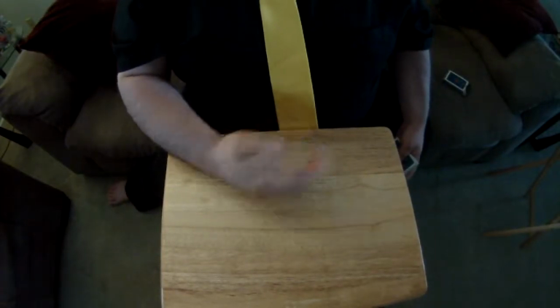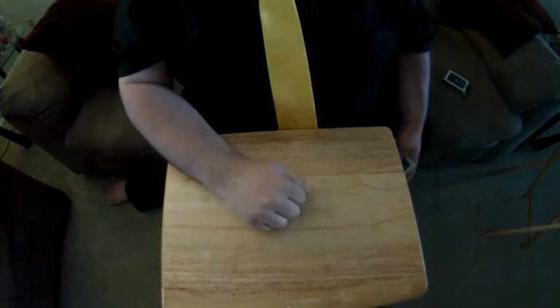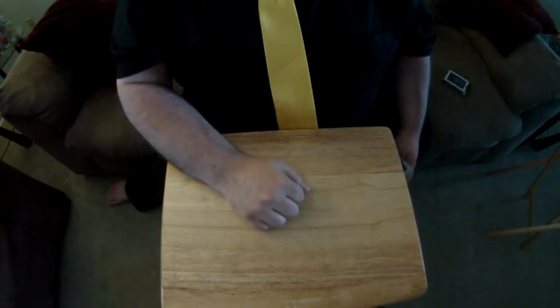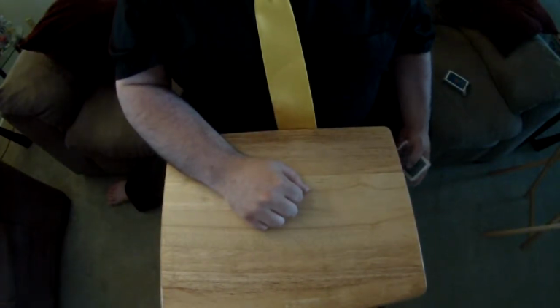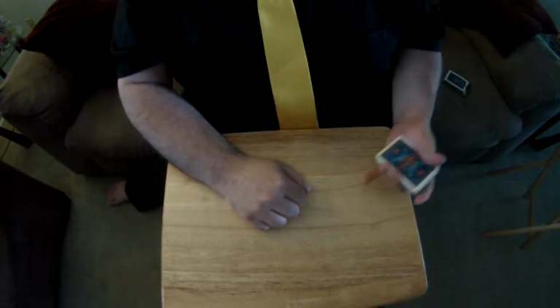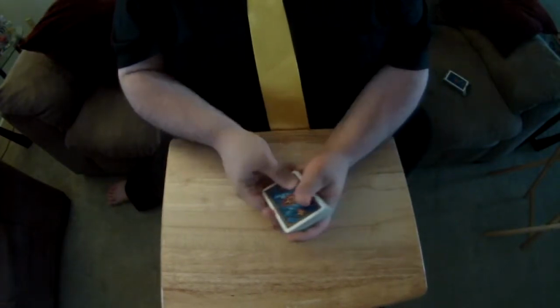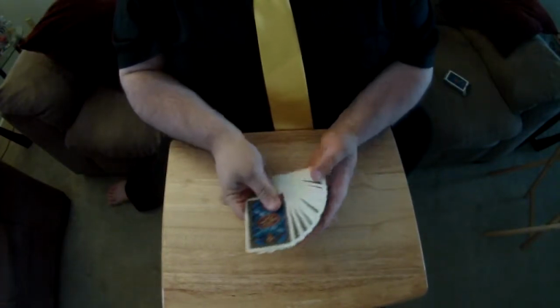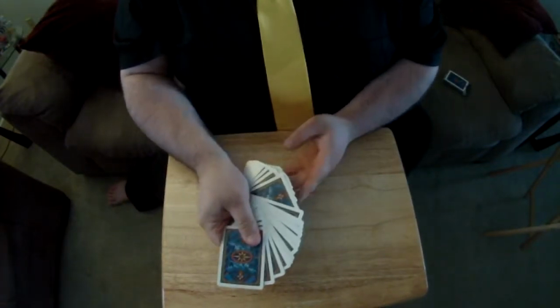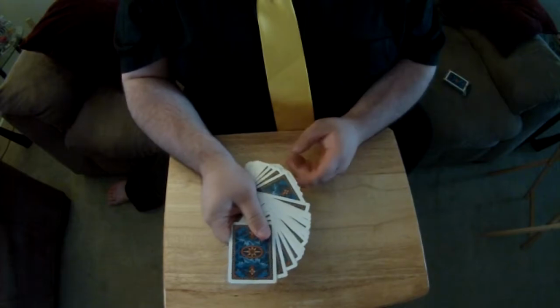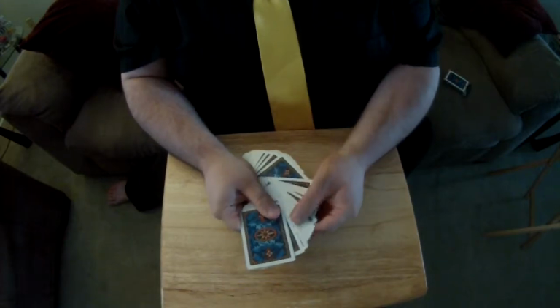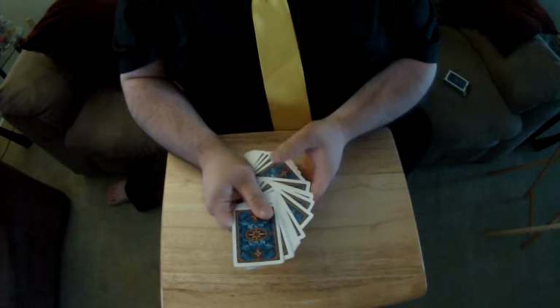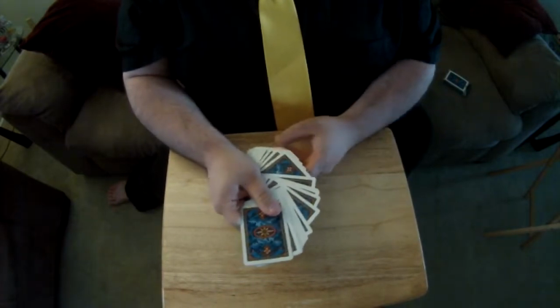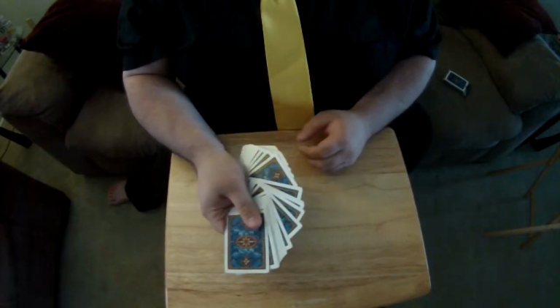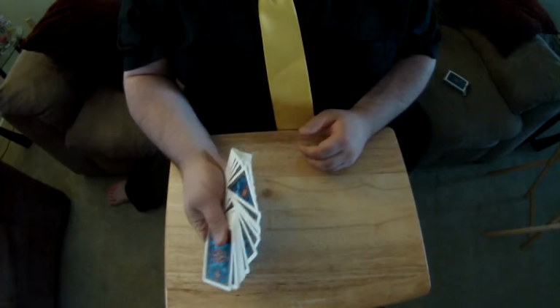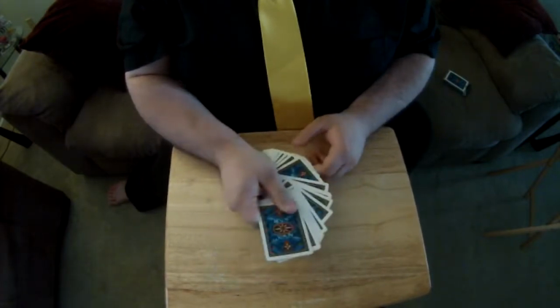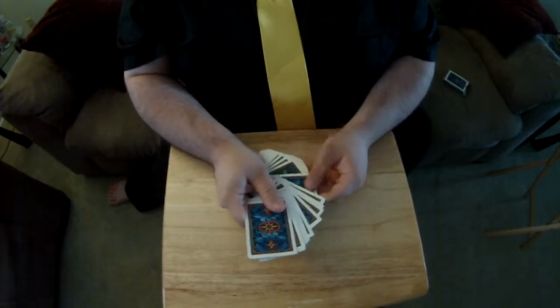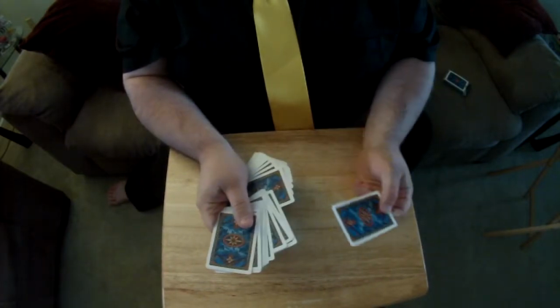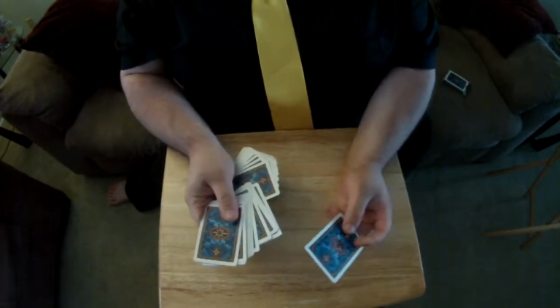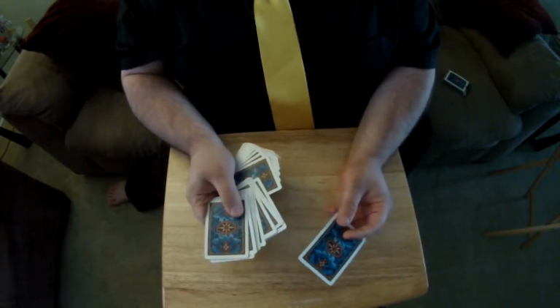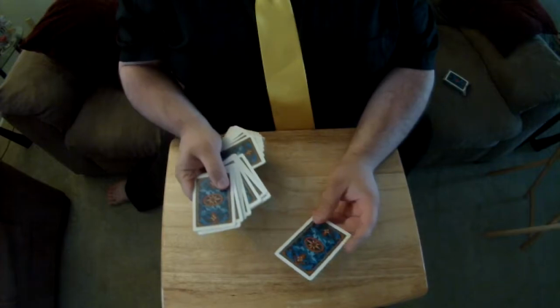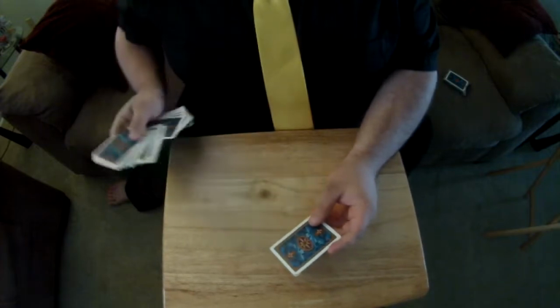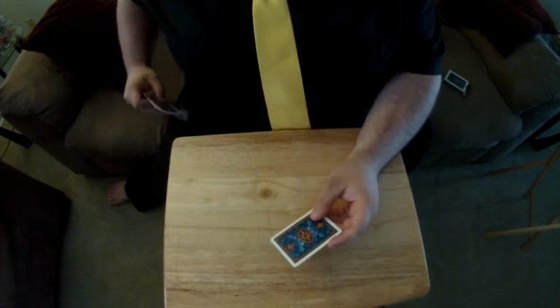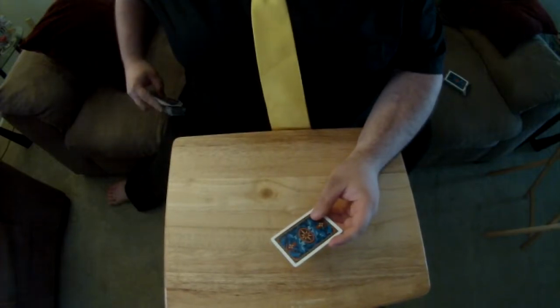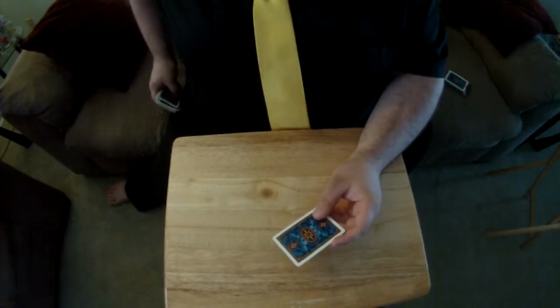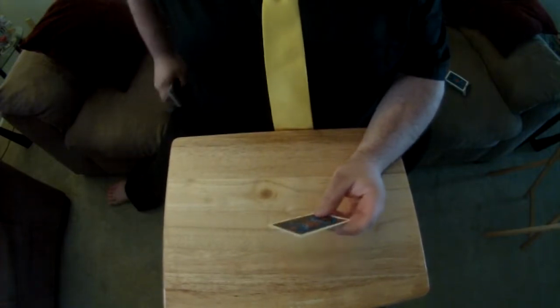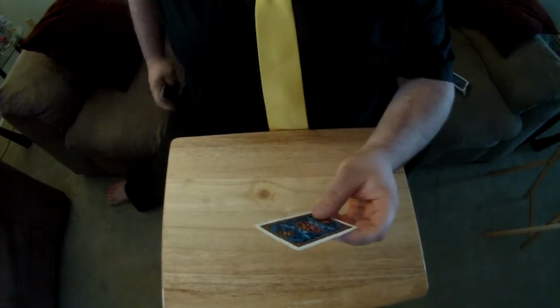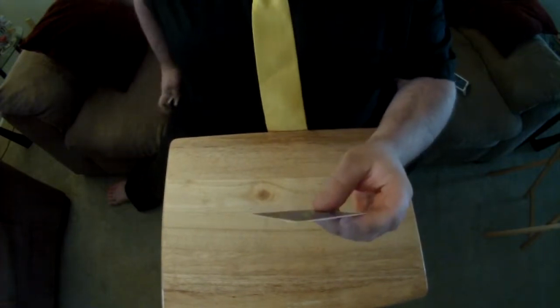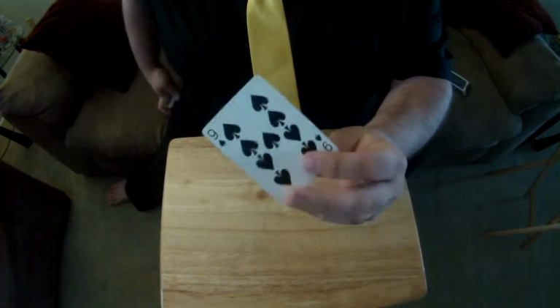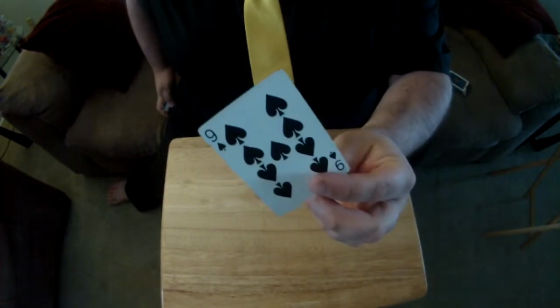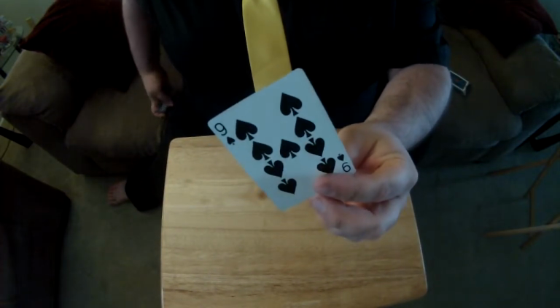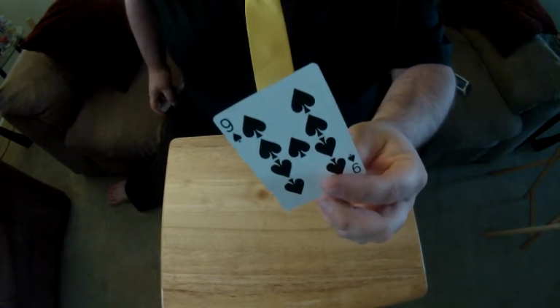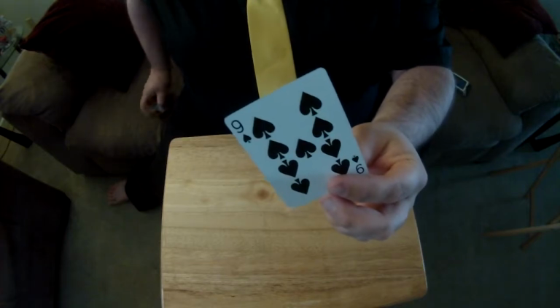Here we go with another simple card trick. Perfectly ordinary deck of cards. I'm going to ask you guys to choose a card. Let's pick that one just for the sake of argument. Let me square those up with one hand and let you look at the card itself with this hand.